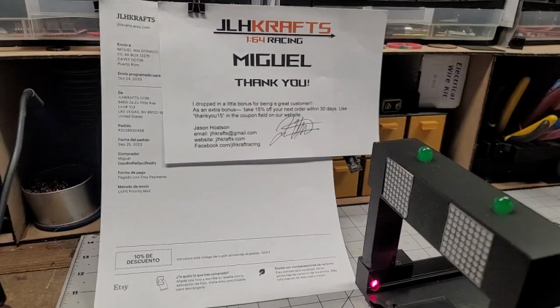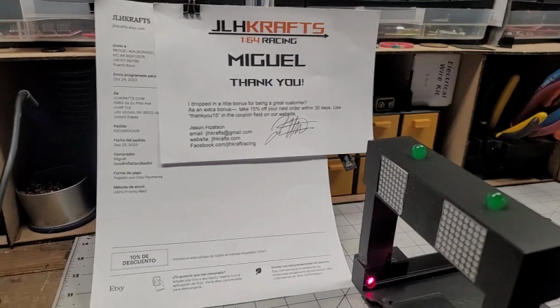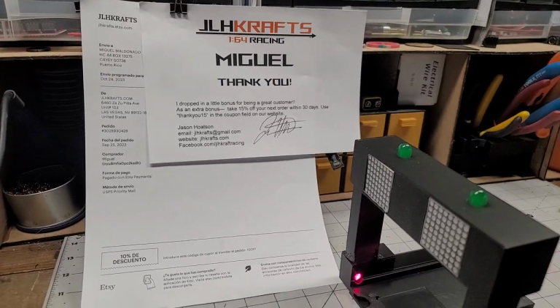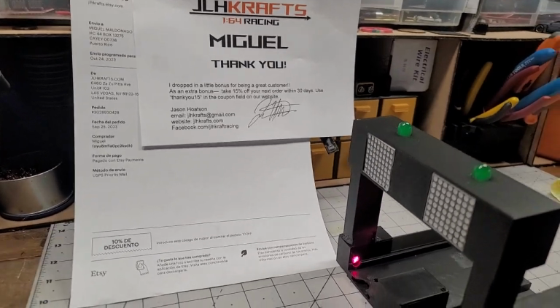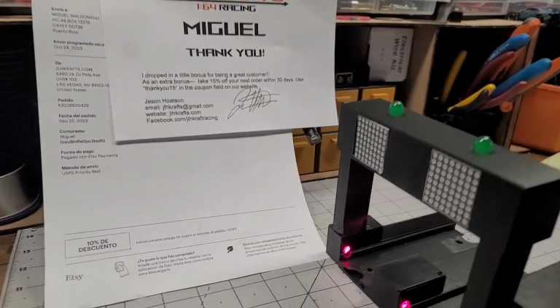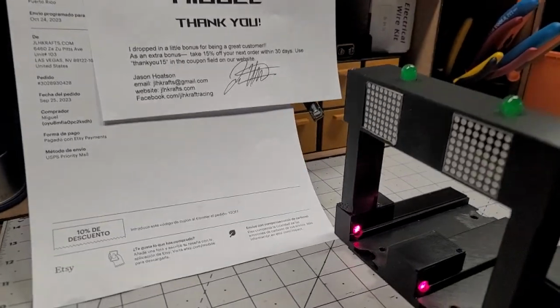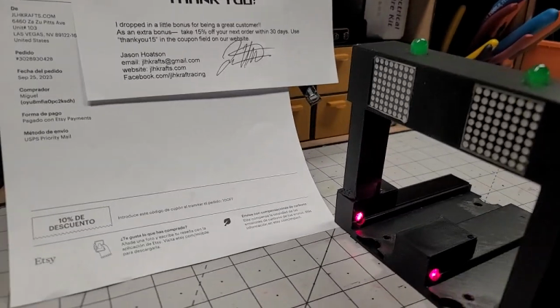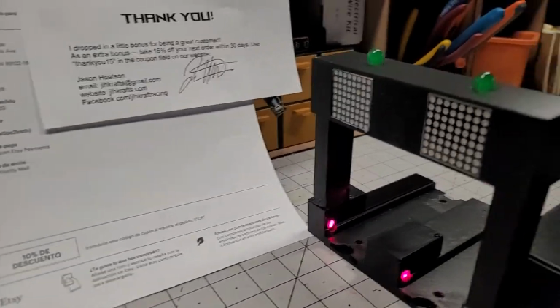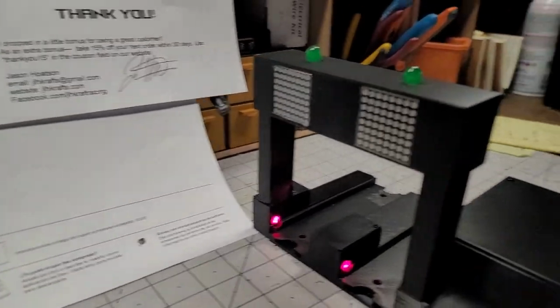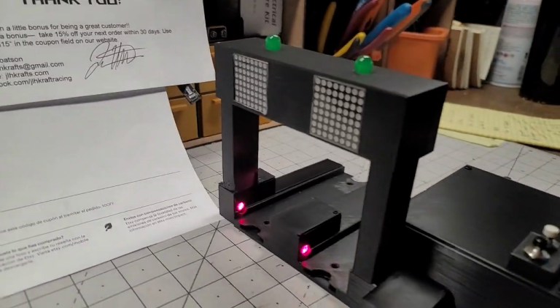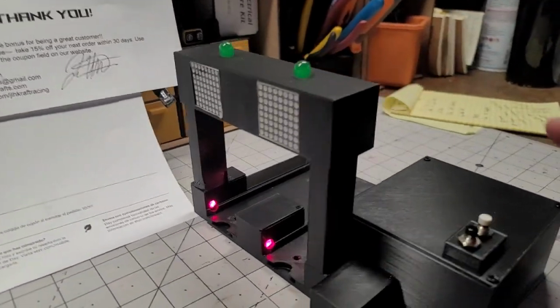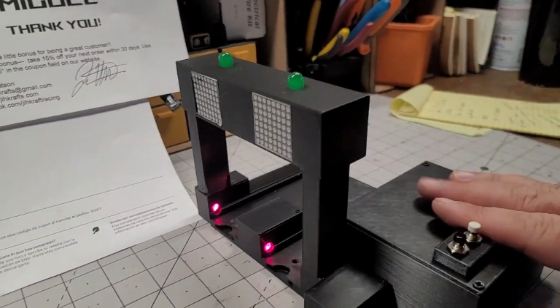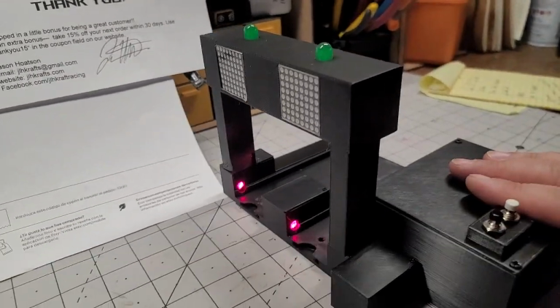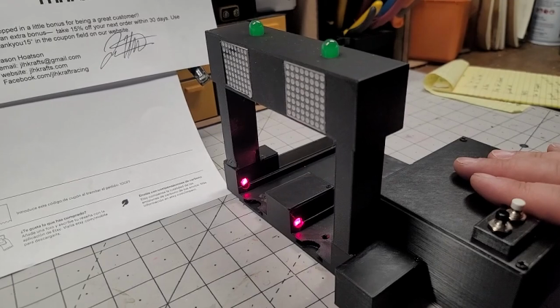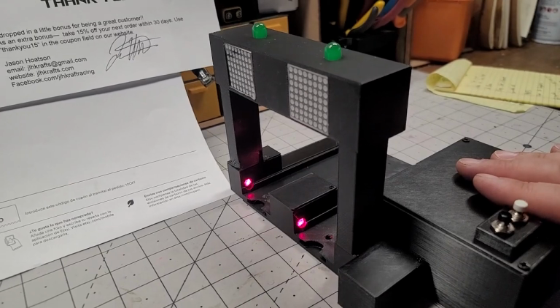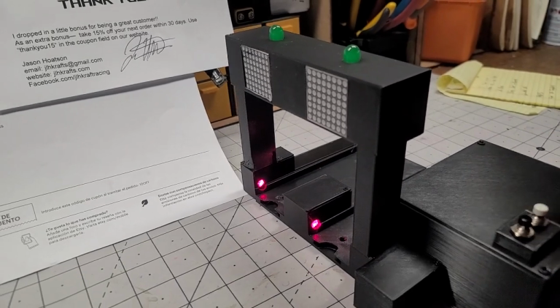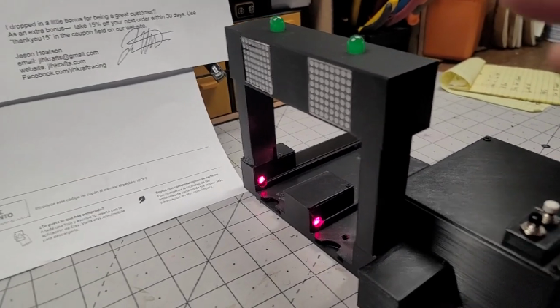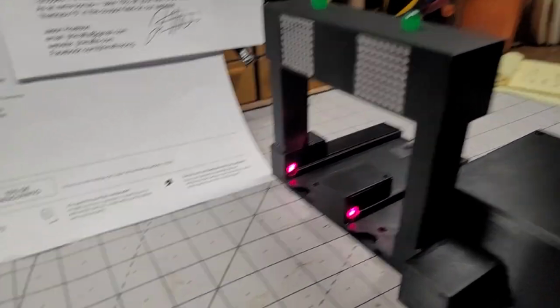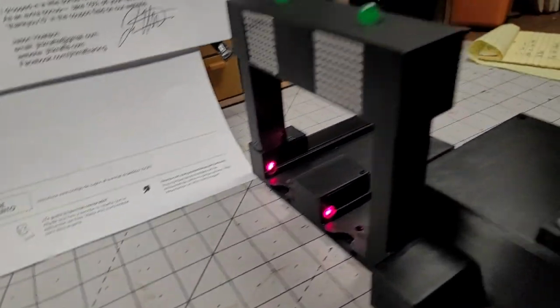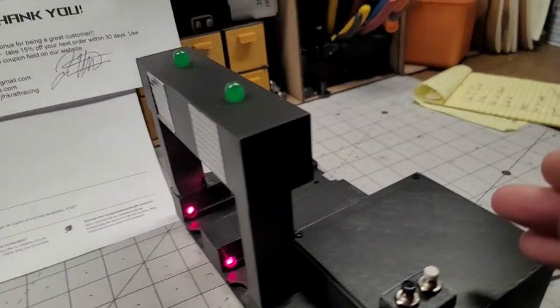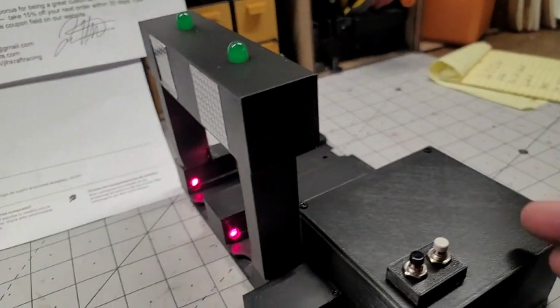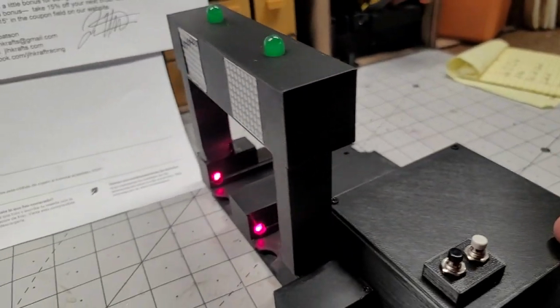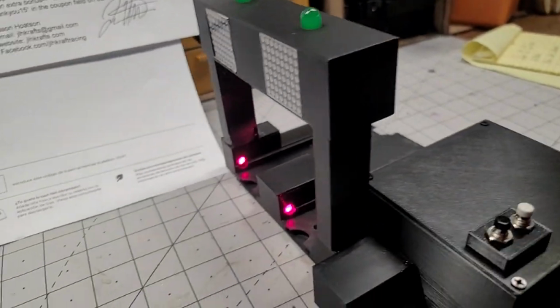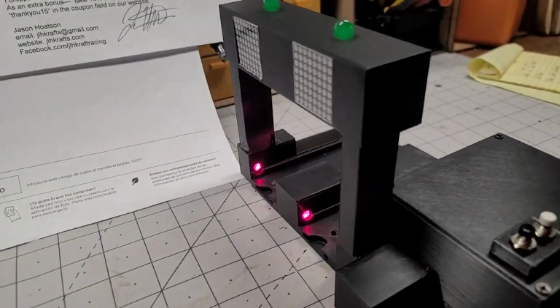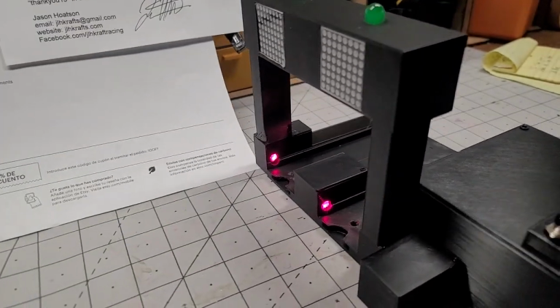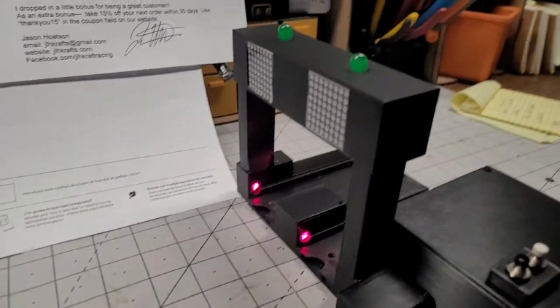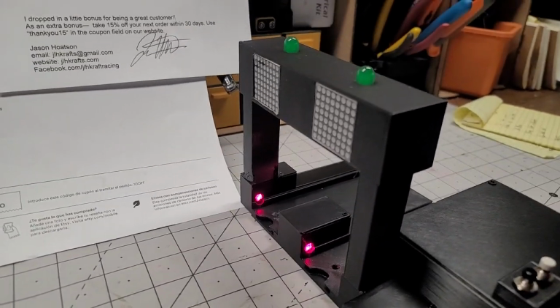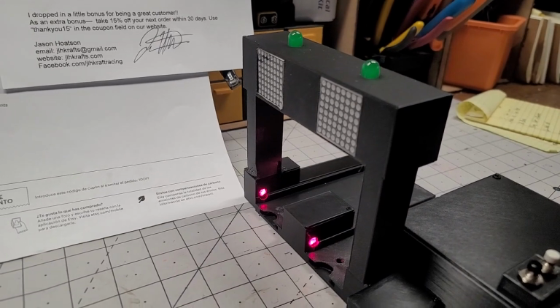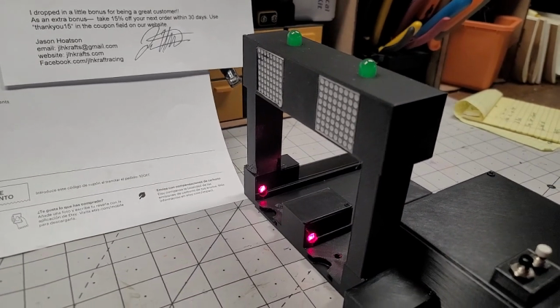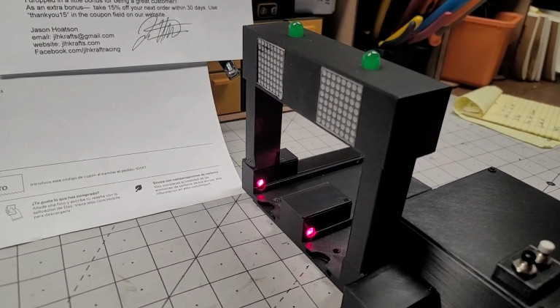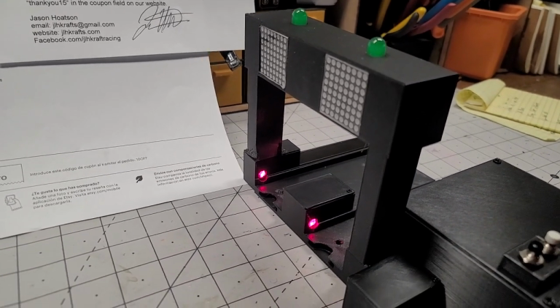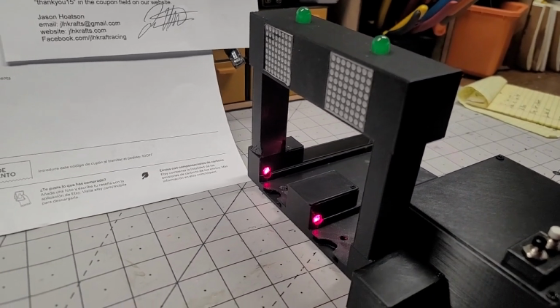Hey Miguel, alright so here is your finish line ready to go. You're gonna plug it in and wait like 15 seconds for everything to boot up.